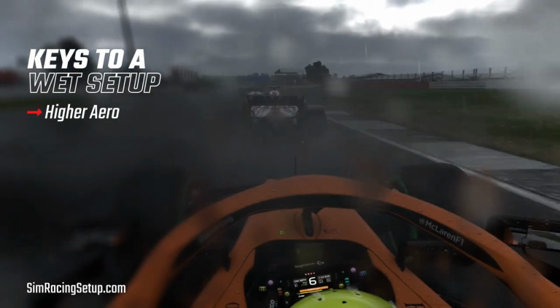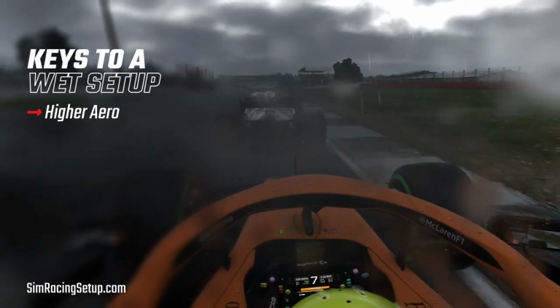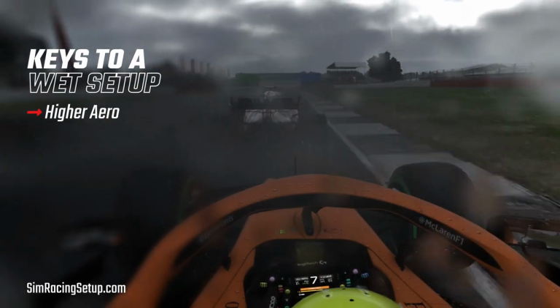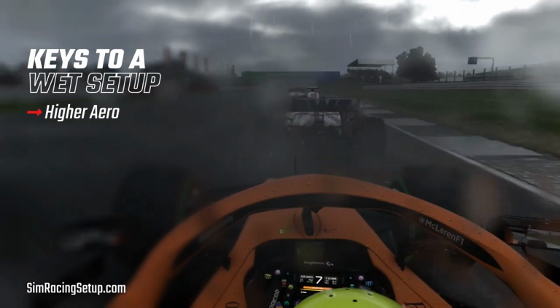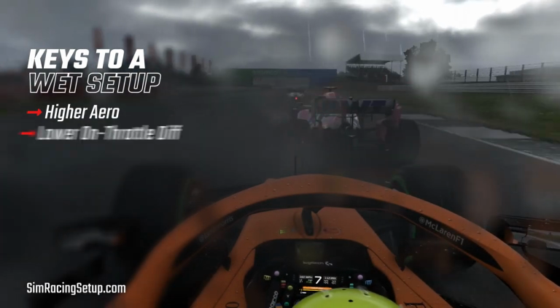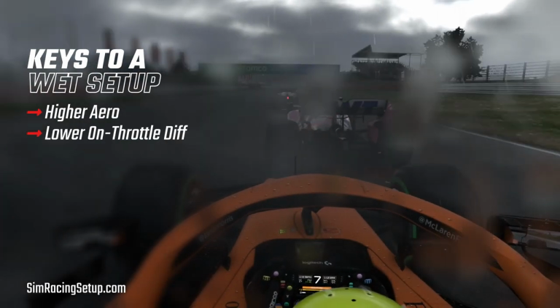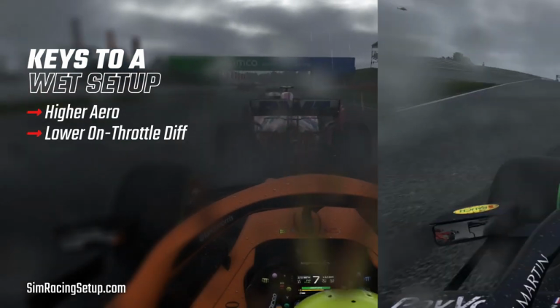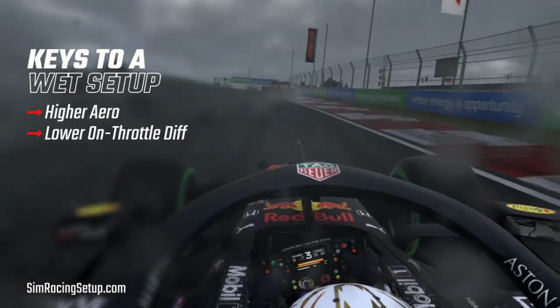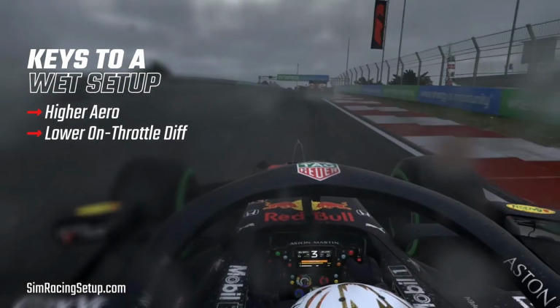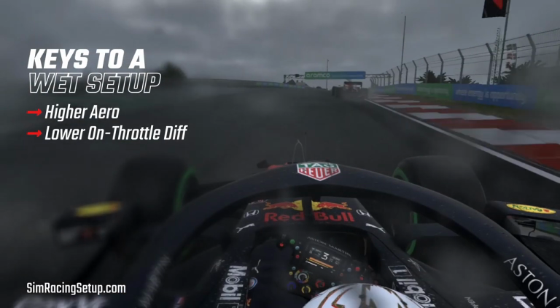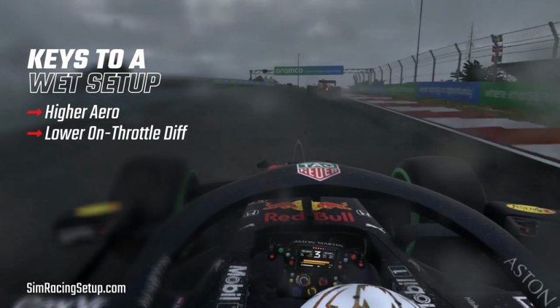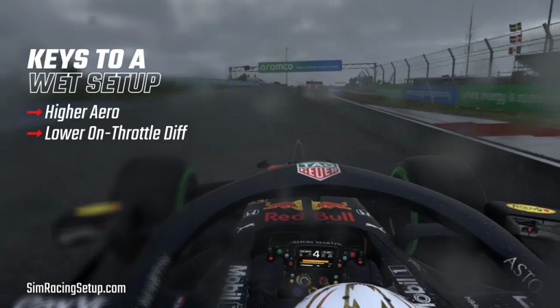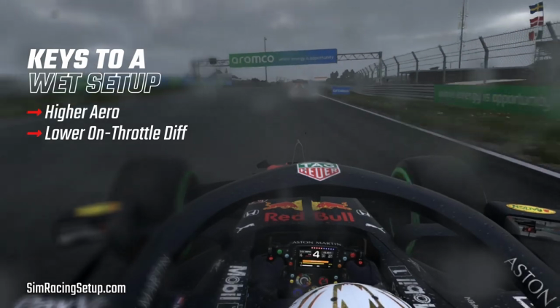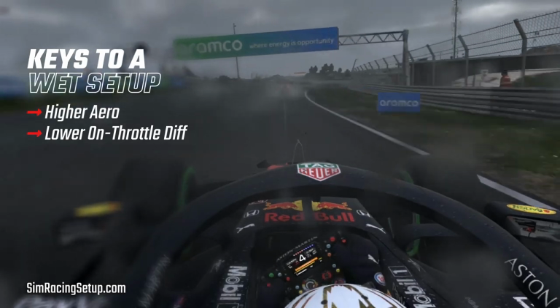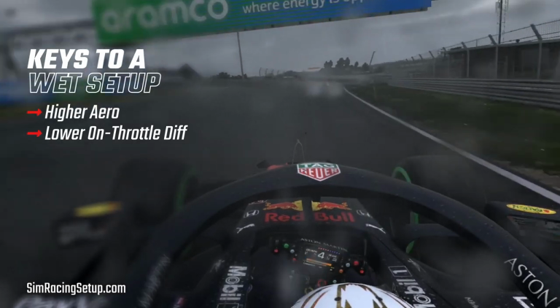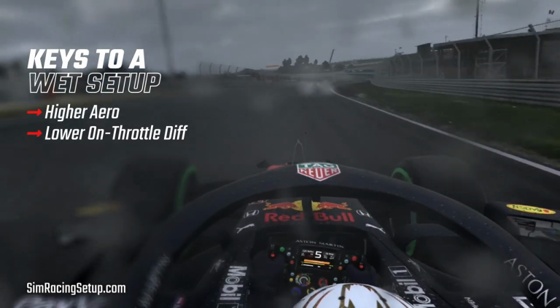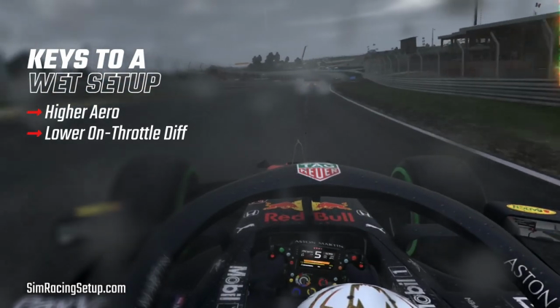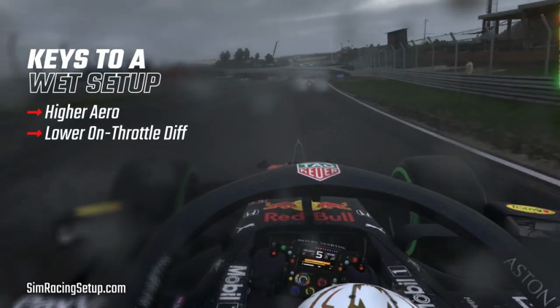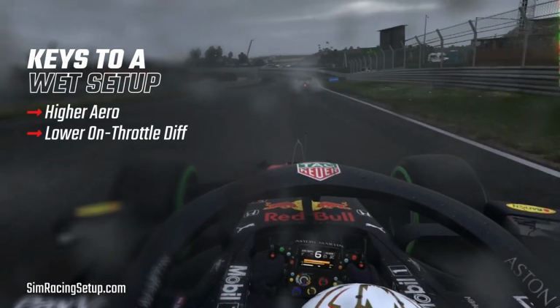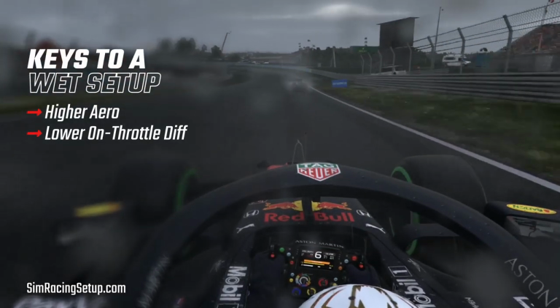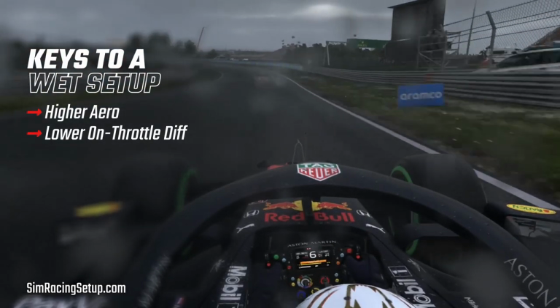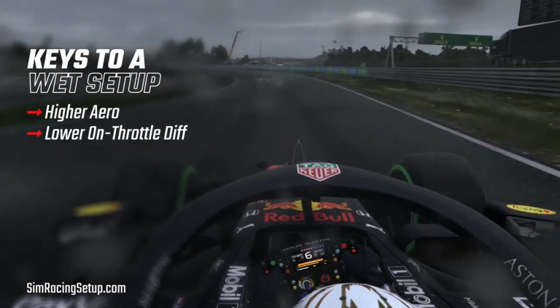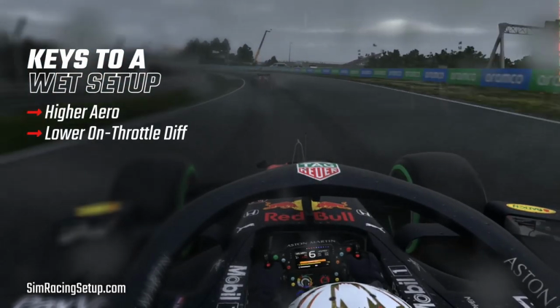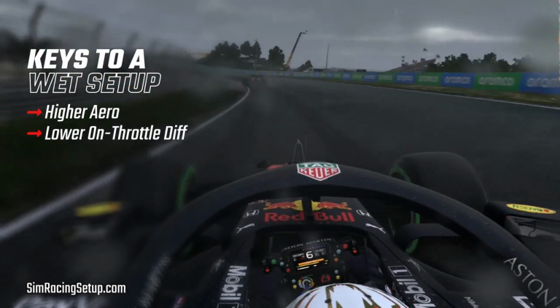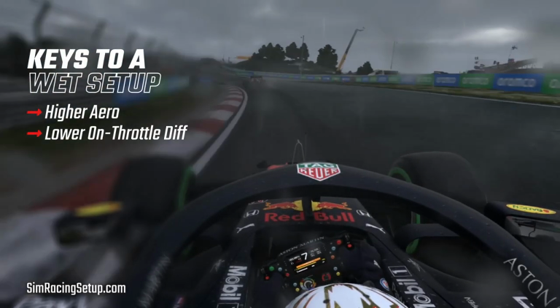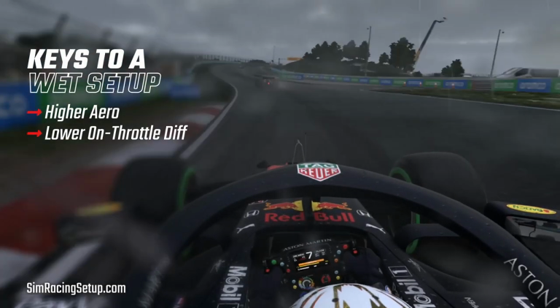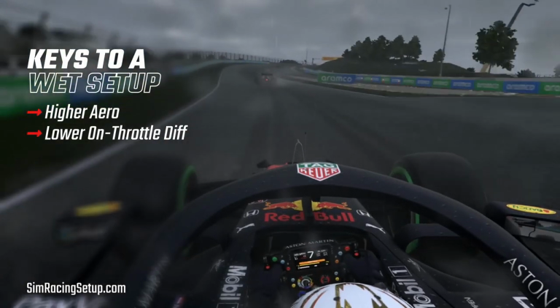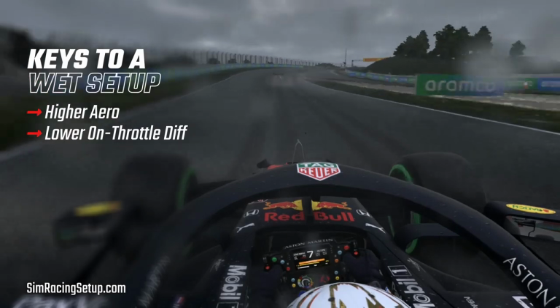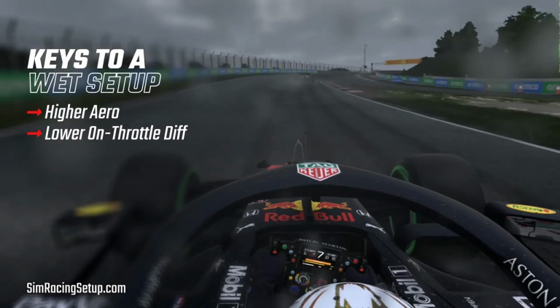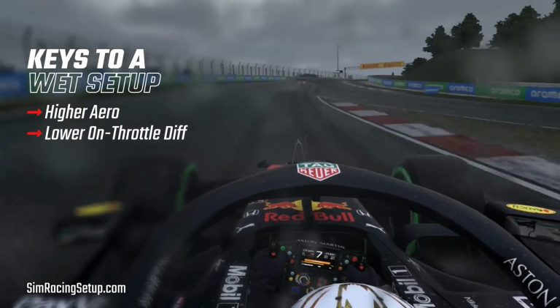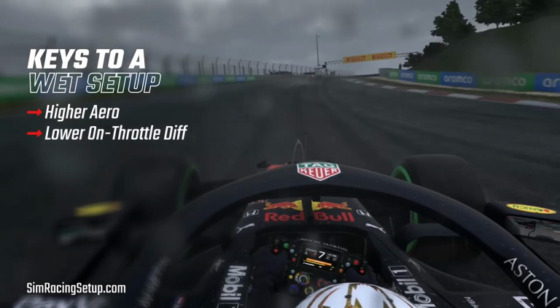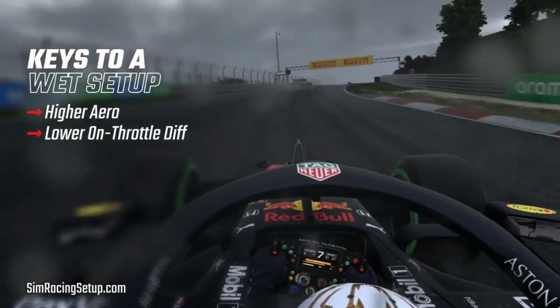You'll want to lower your on throttle diff. As a general rule of thumb you'll want your on throttle diff set to its lowest setting in the rain. This is one of the main contributors to how fast your rear wheels will lose traction when accelerating.